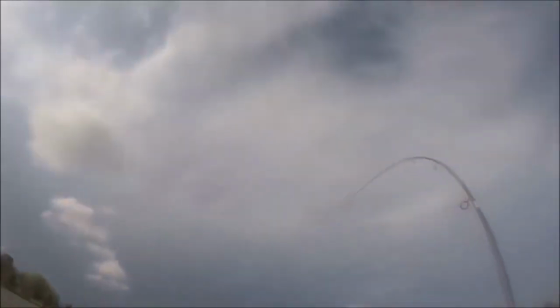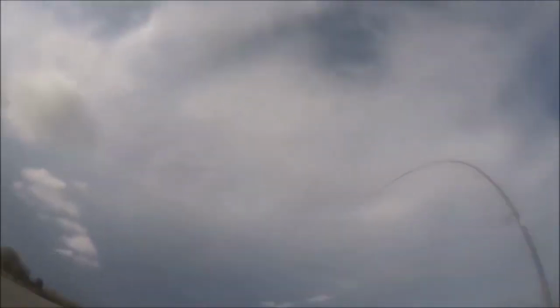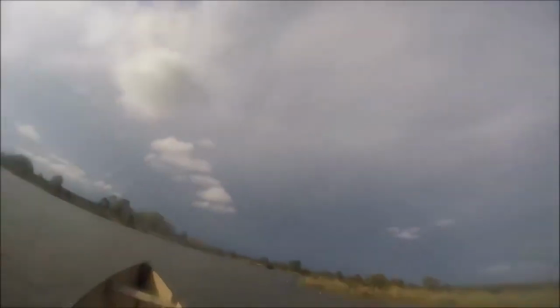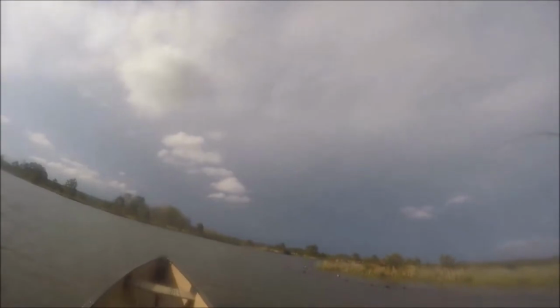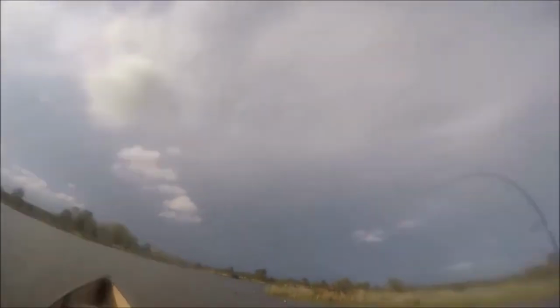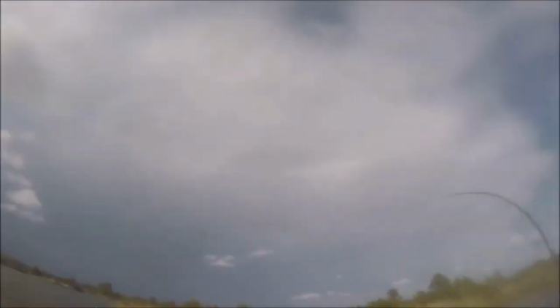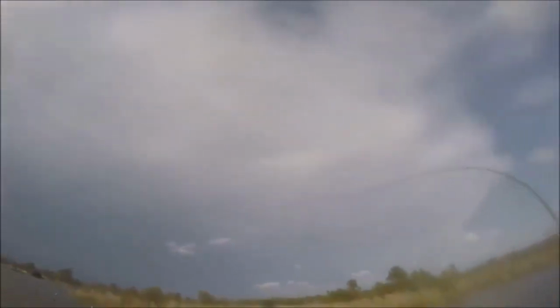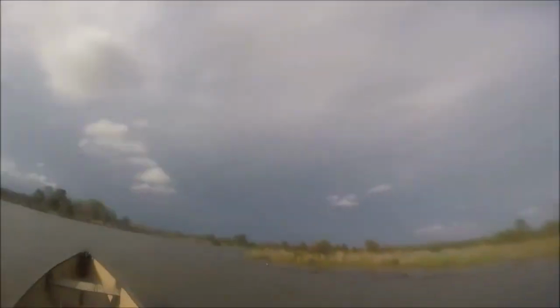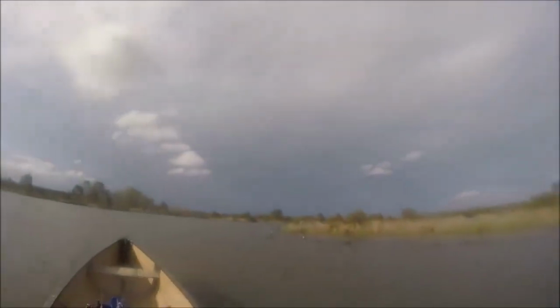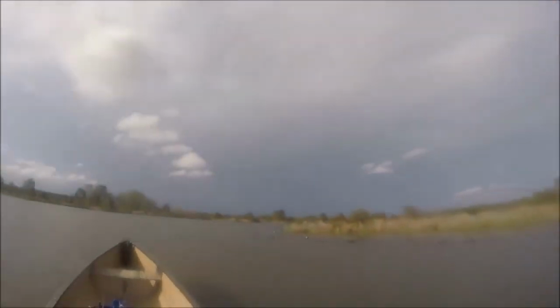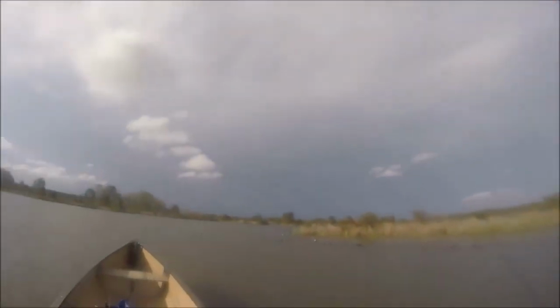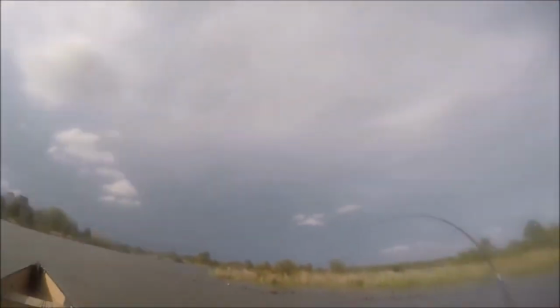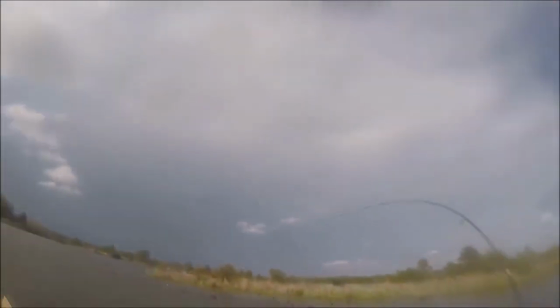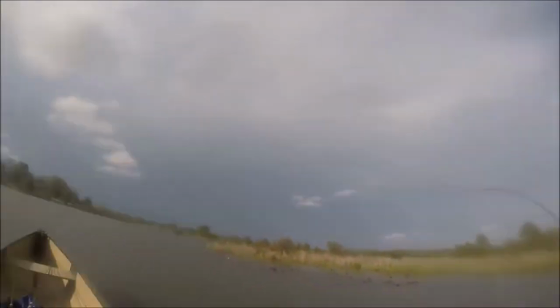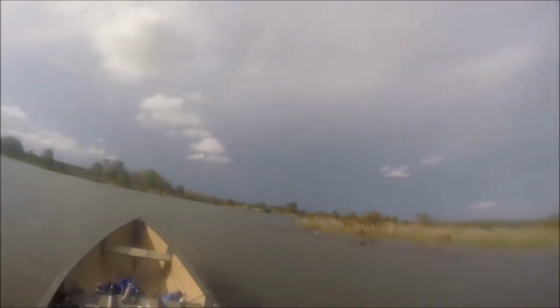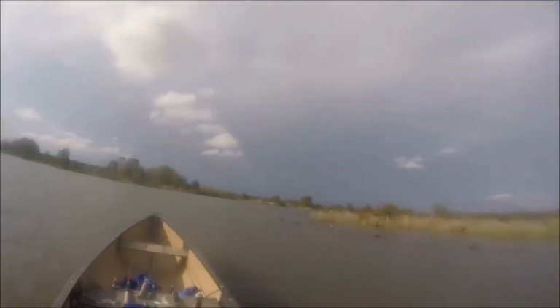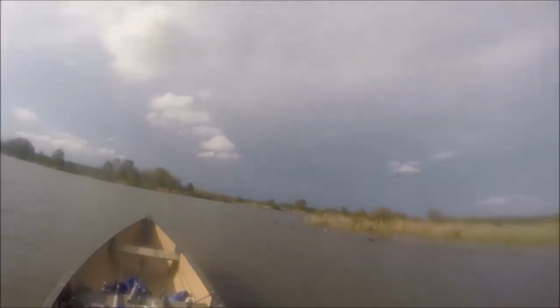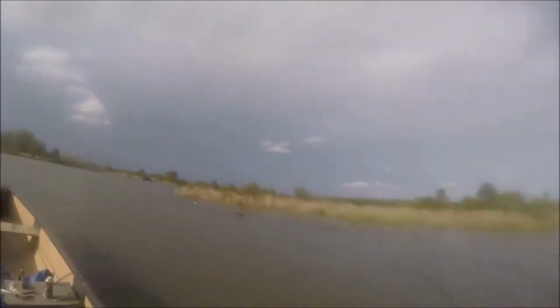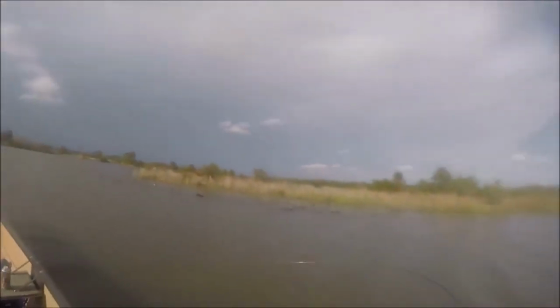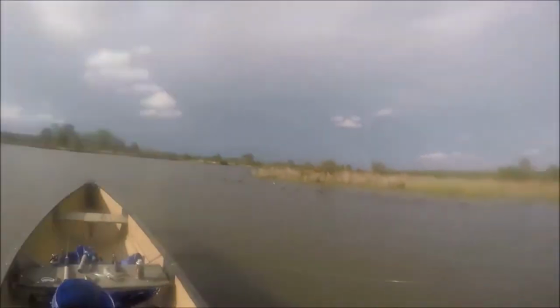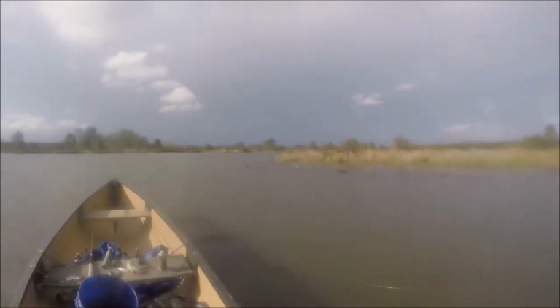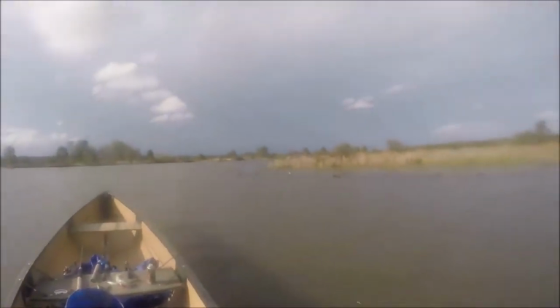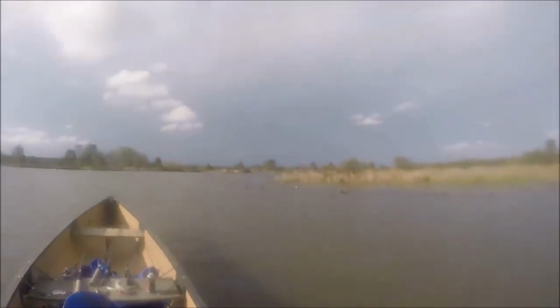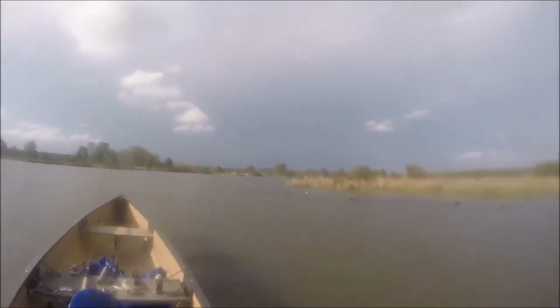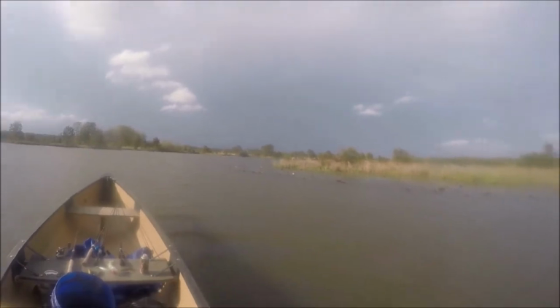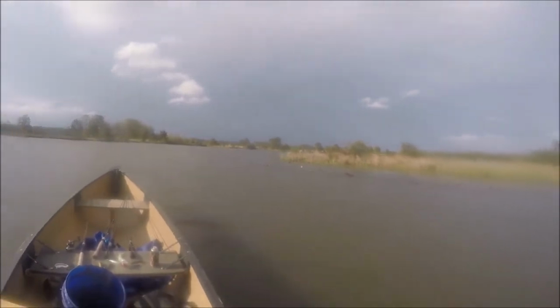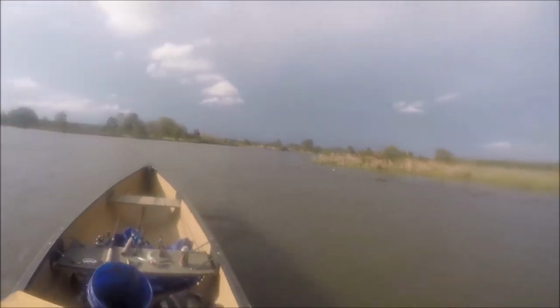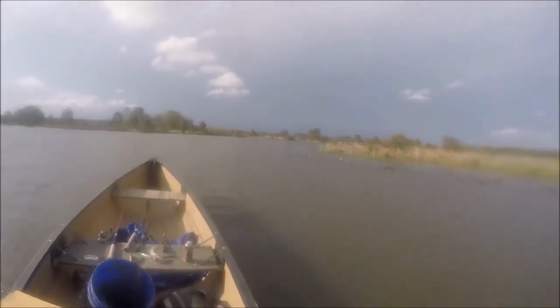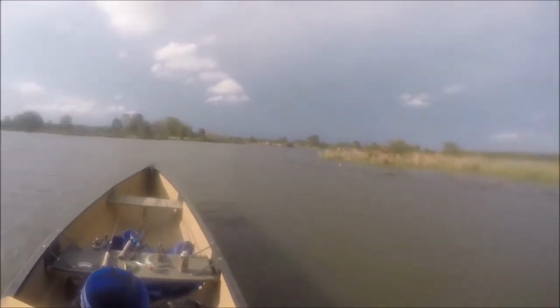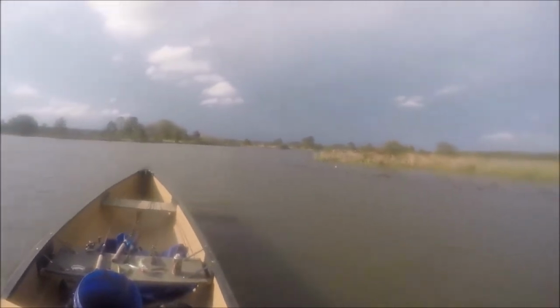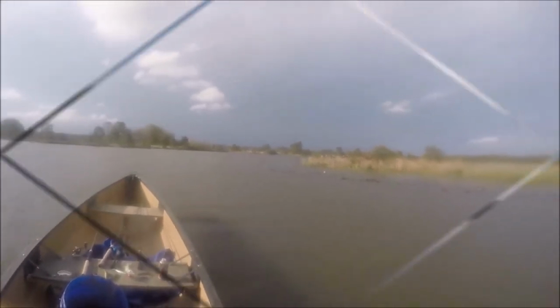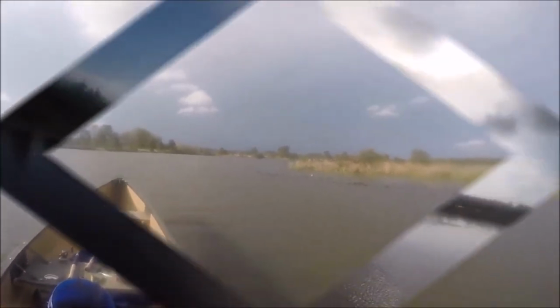You see that? It's coming out of the water like a smallmouth! That was so cool — came right out of the water like a smallmouth.